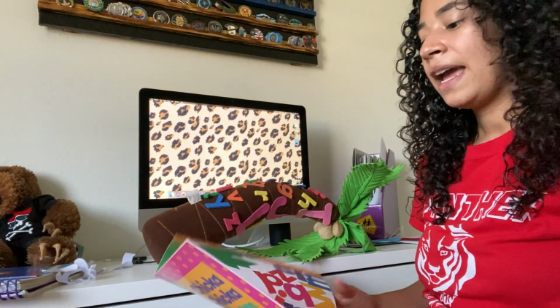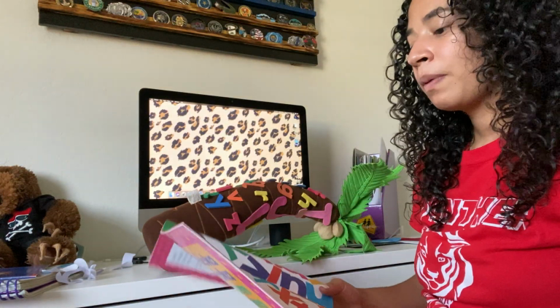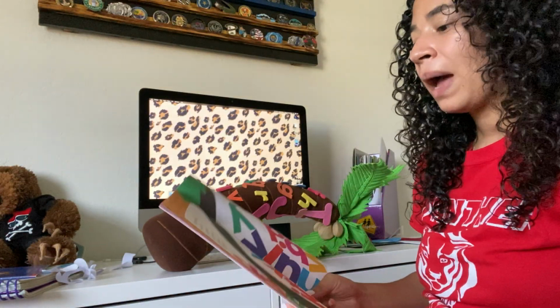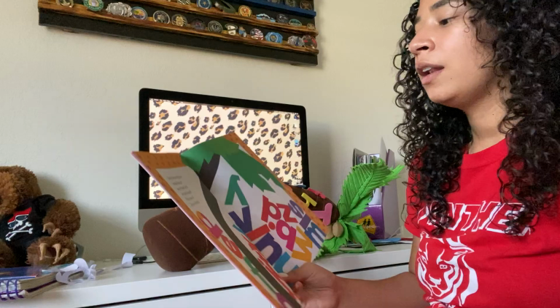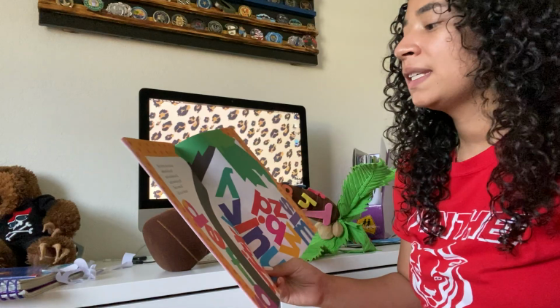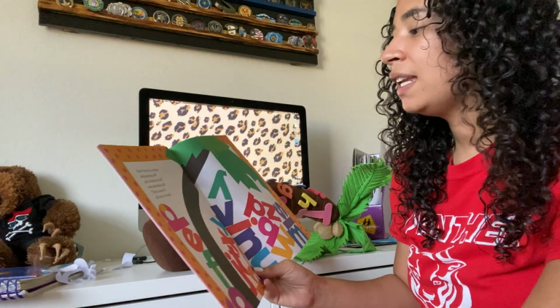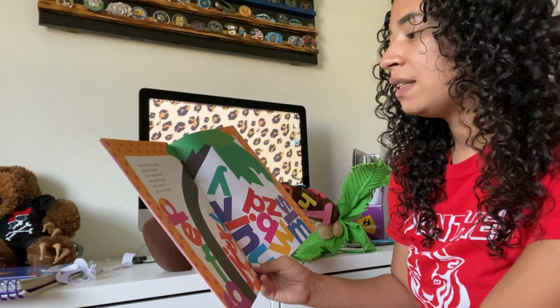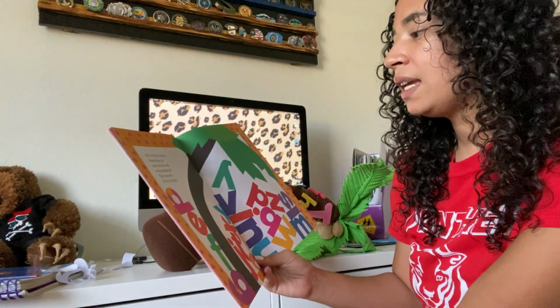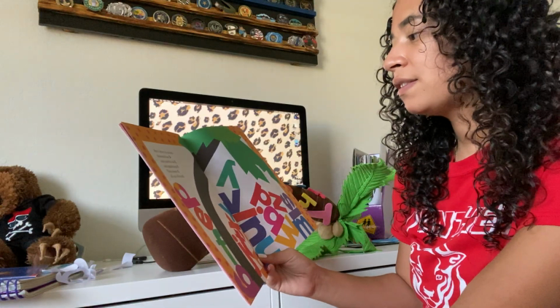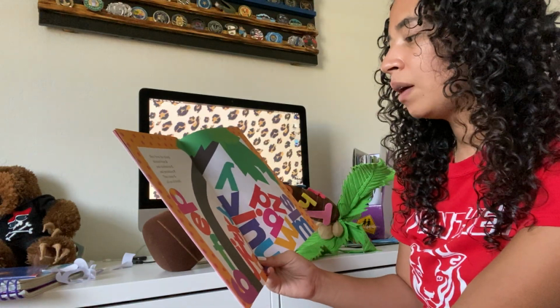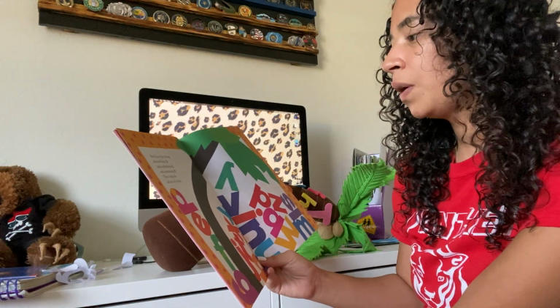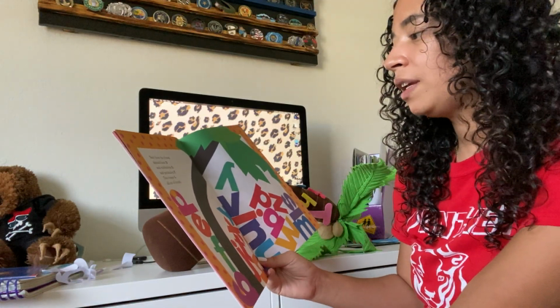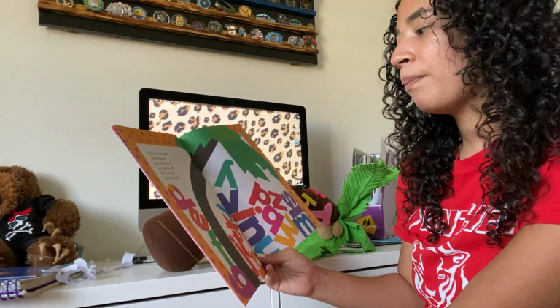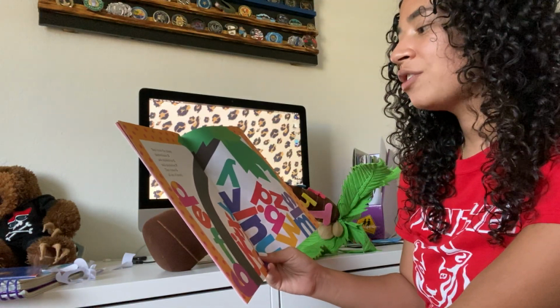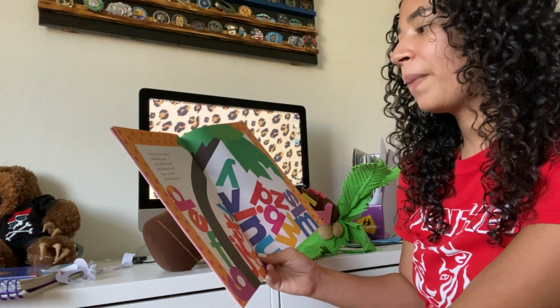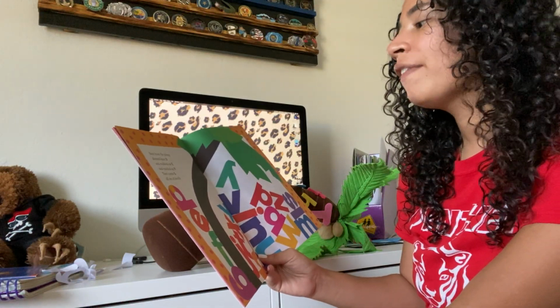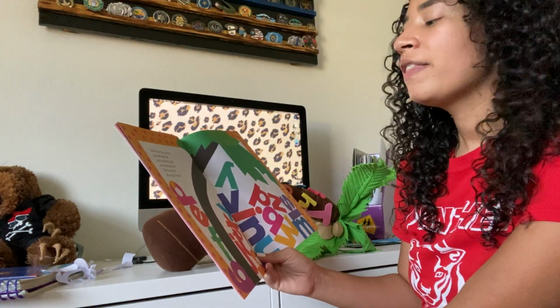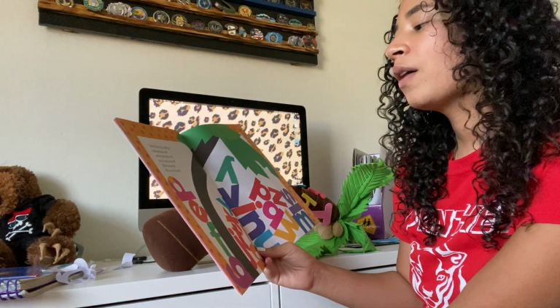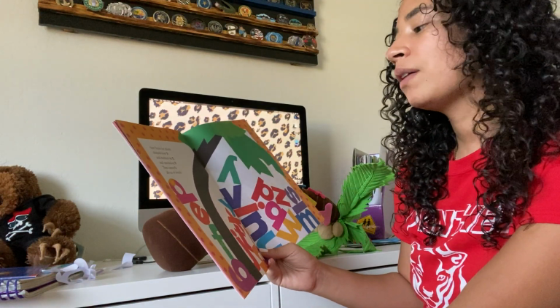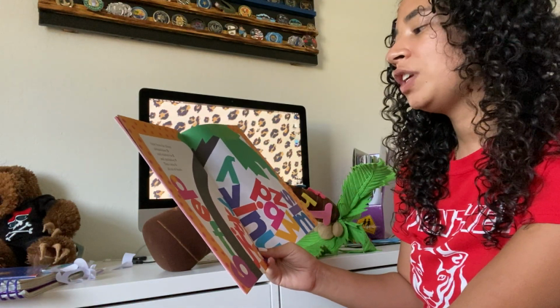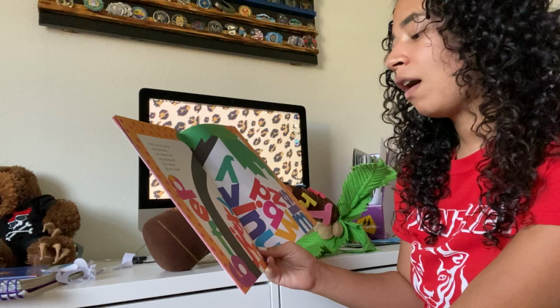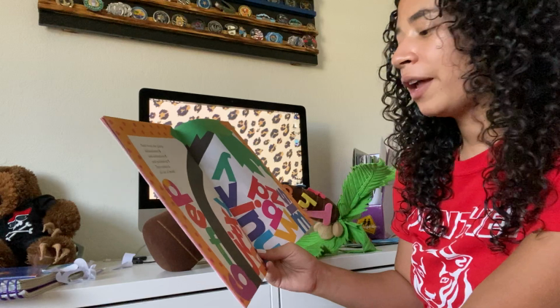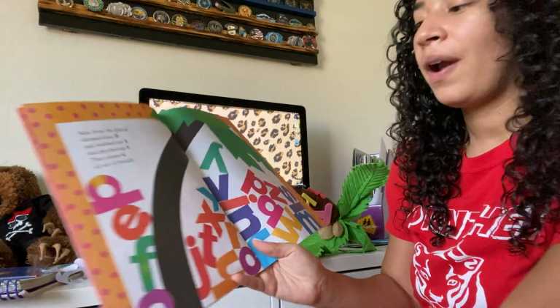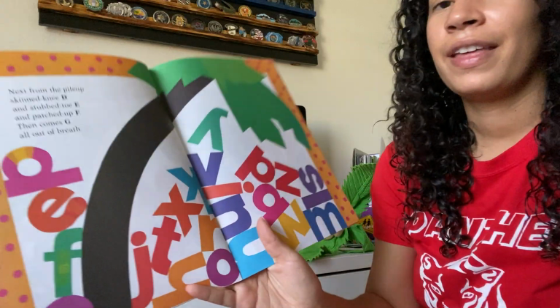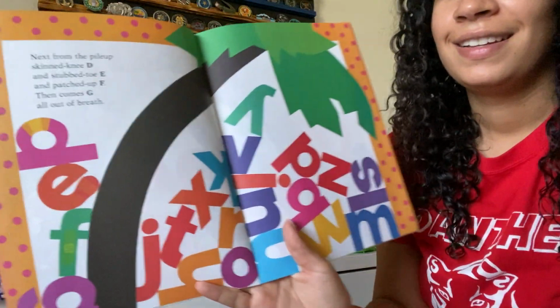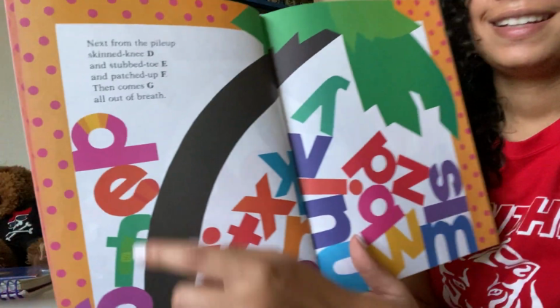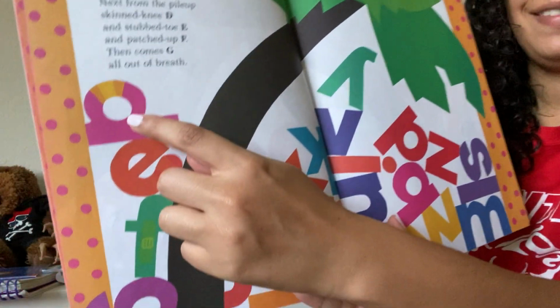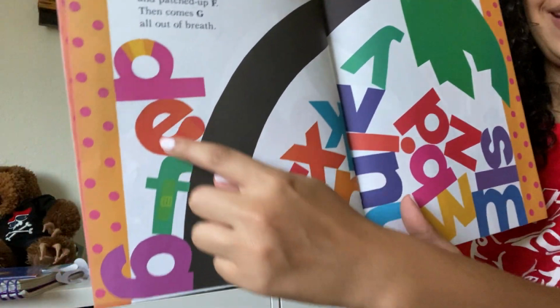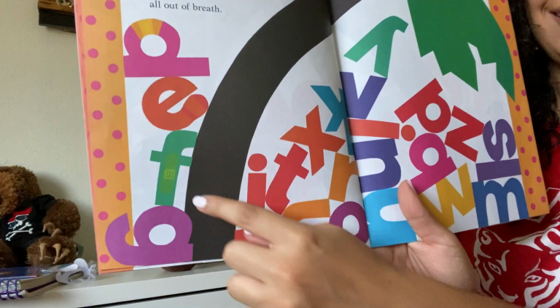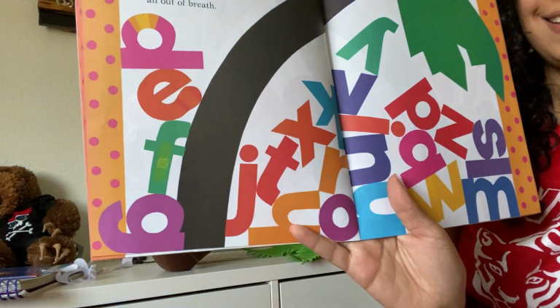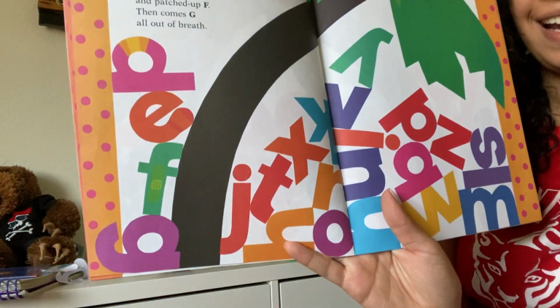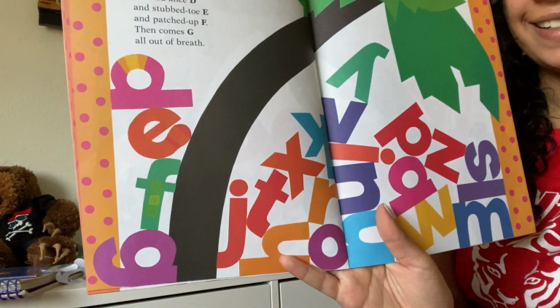Next, from the pileup: skinned knee D, and stubbed toe E, and patched up F. Then comes G, all out of breath. They have band-aids because they got hurt.